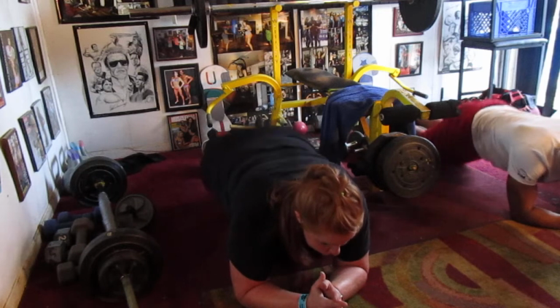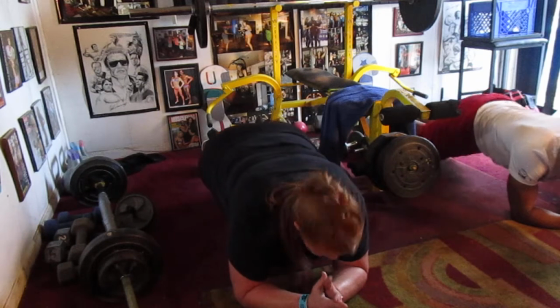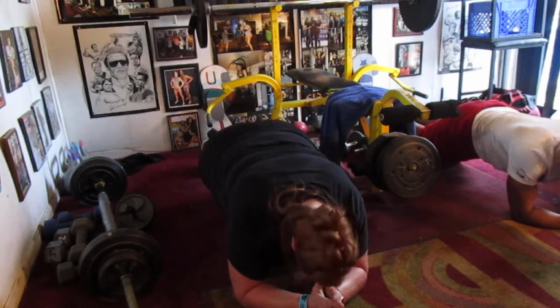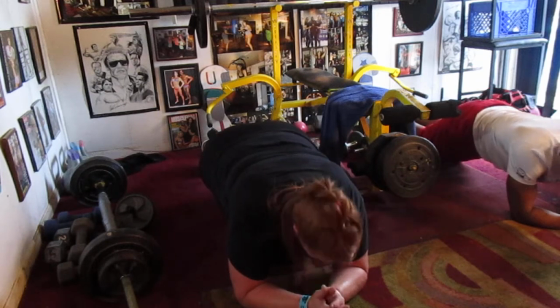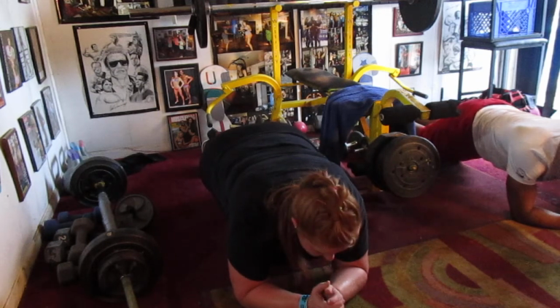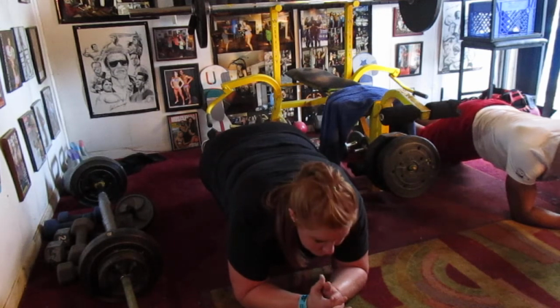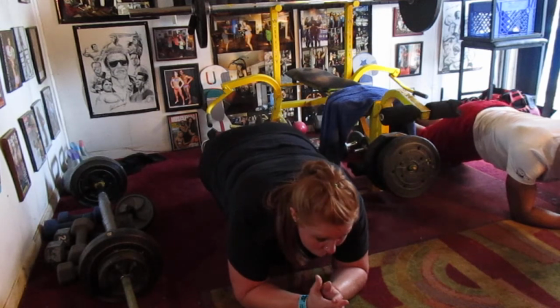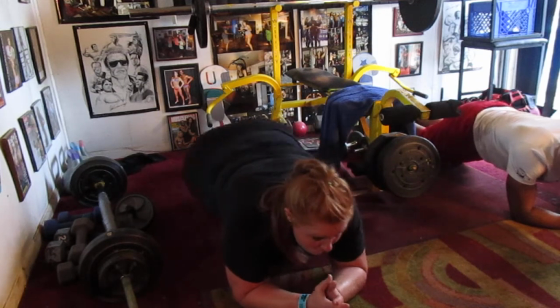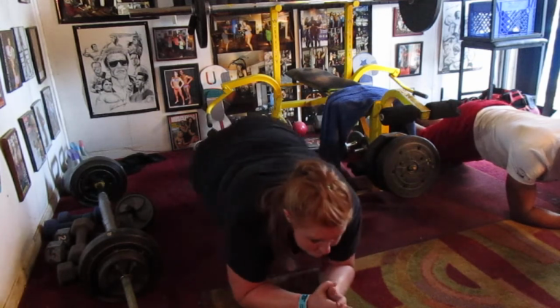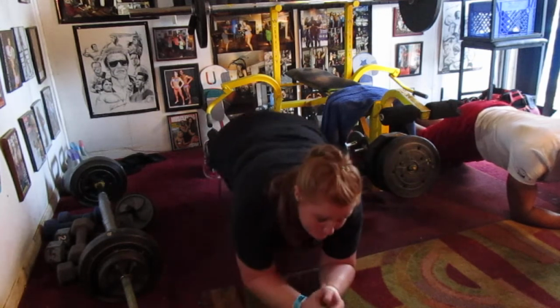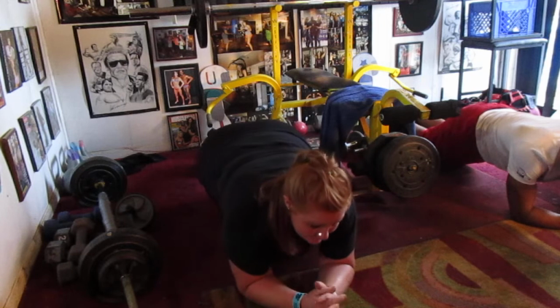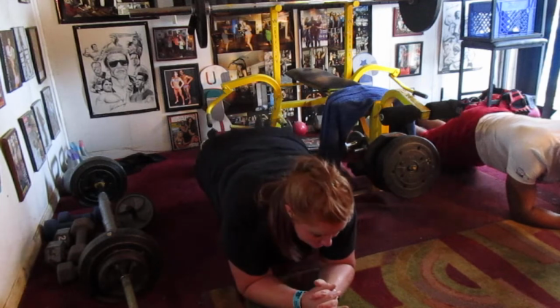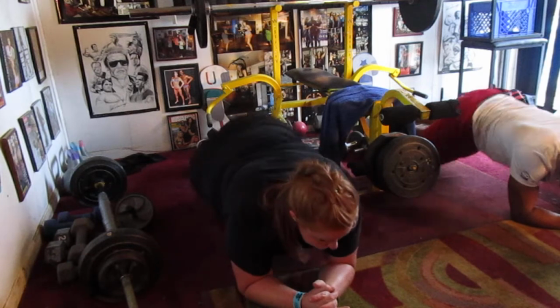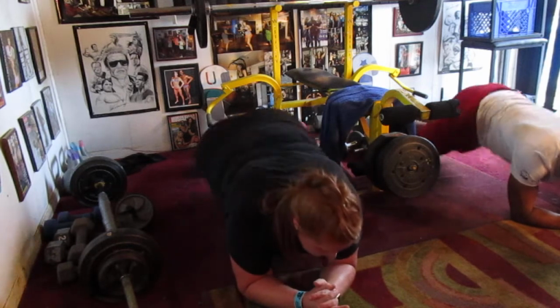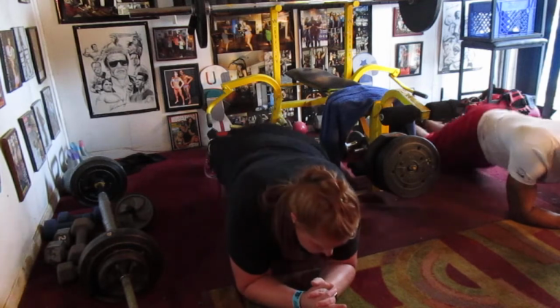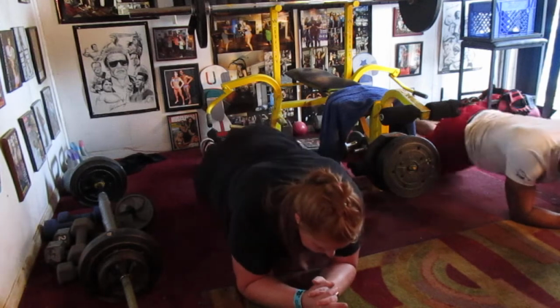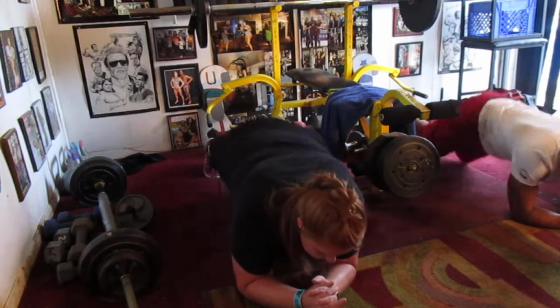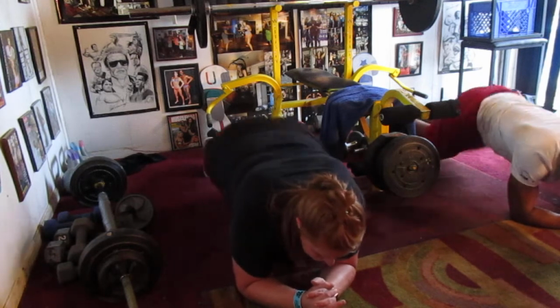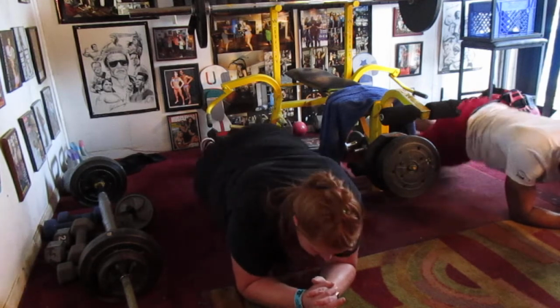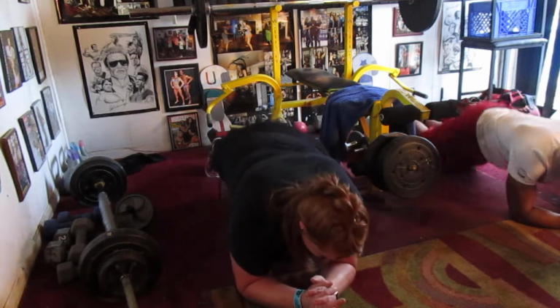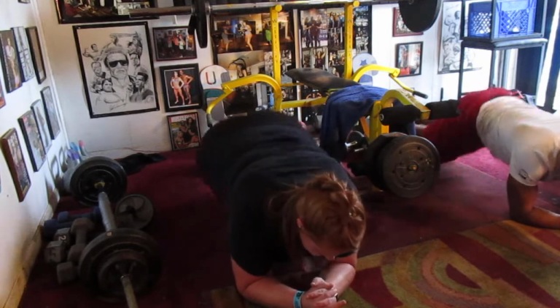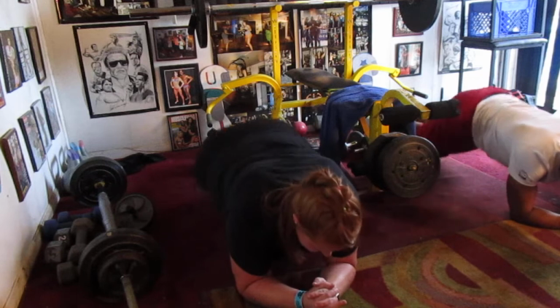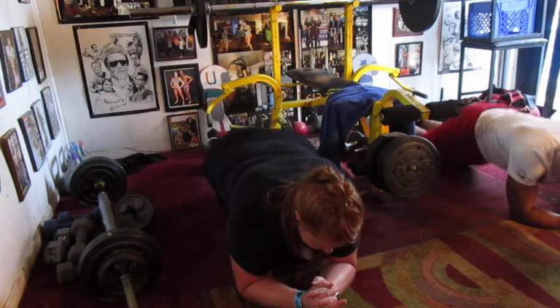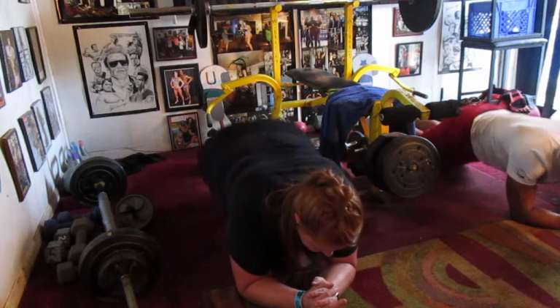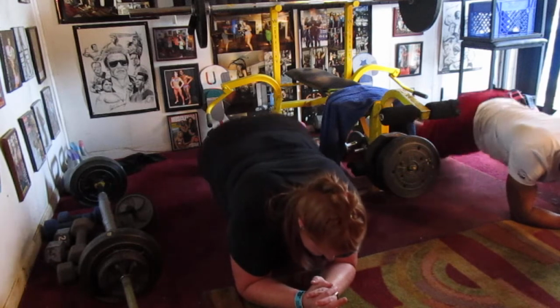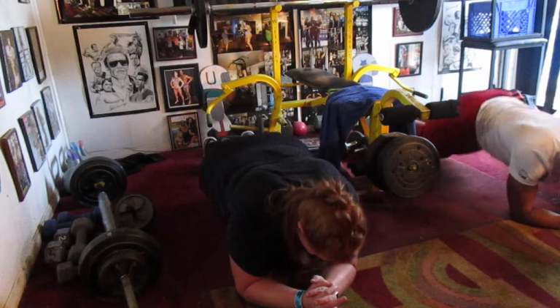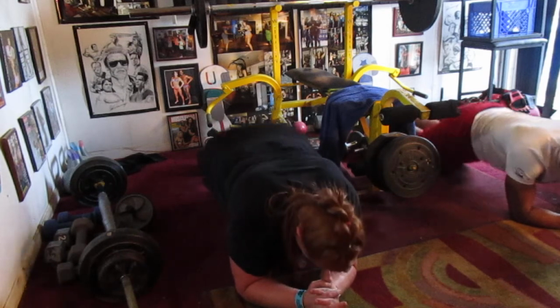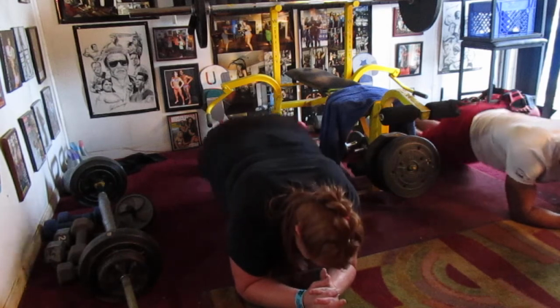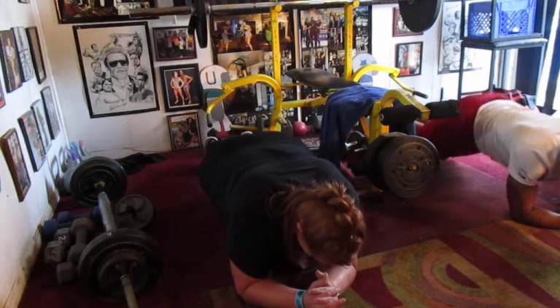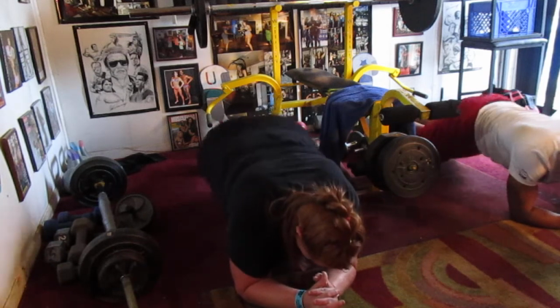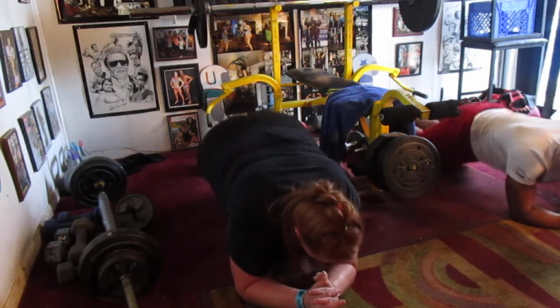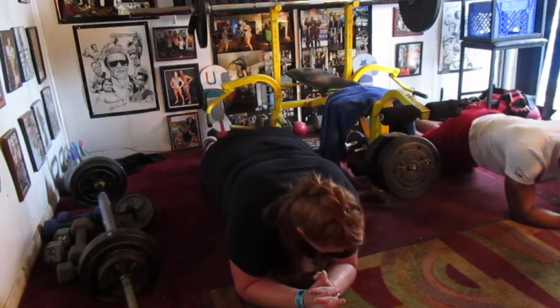Hold it, hold it. One, two, three, four, five, six, seven. Side to side. One, two, three, four, five, six, eight in the center. Pump it. One, two, three, four, five, six, seven.